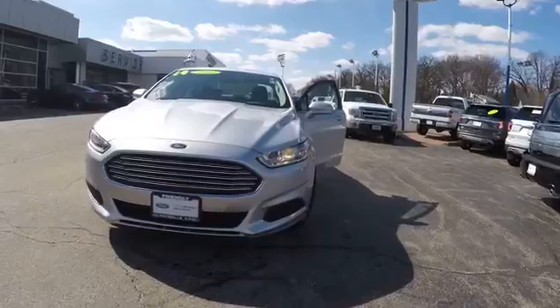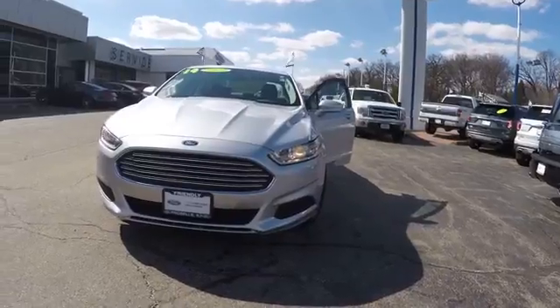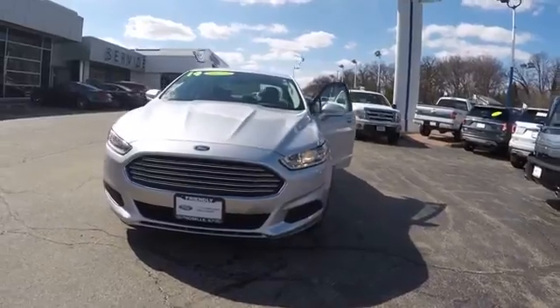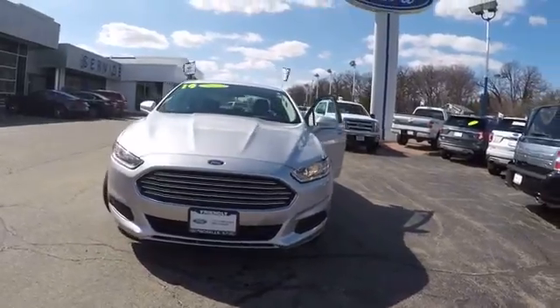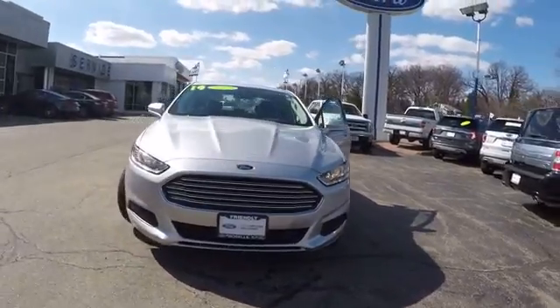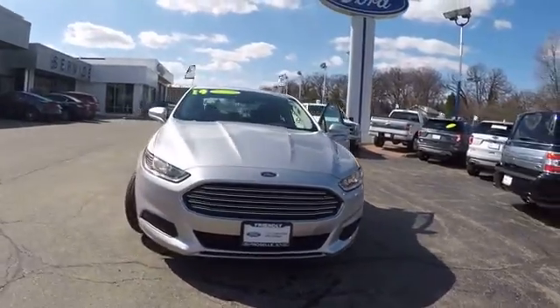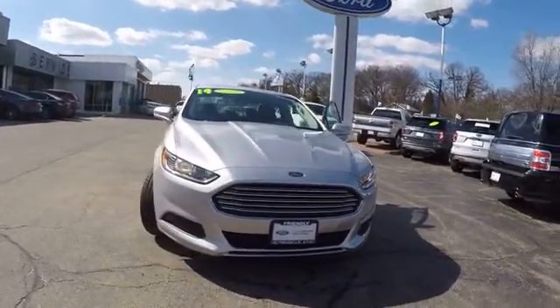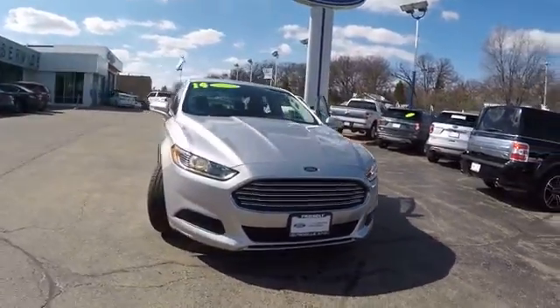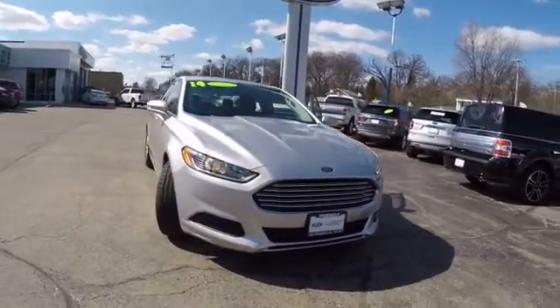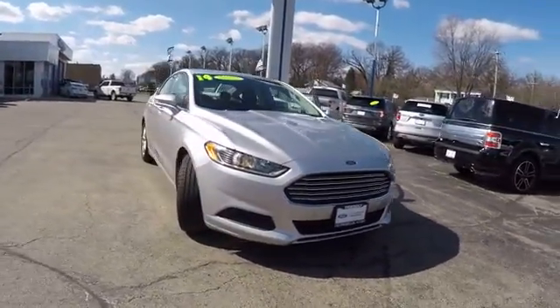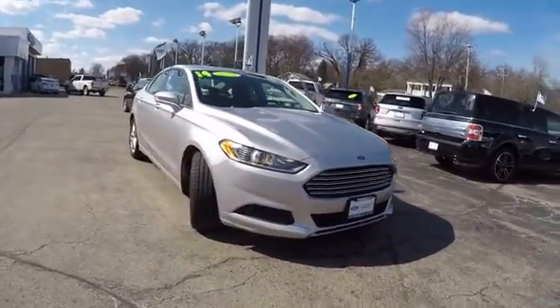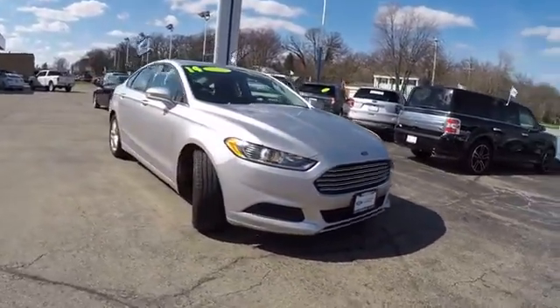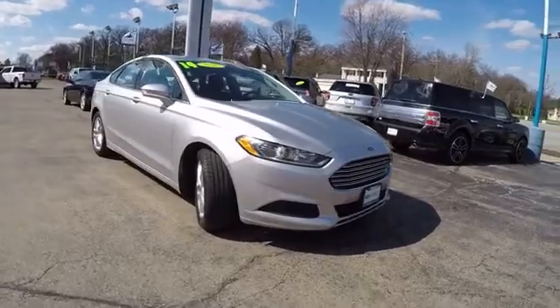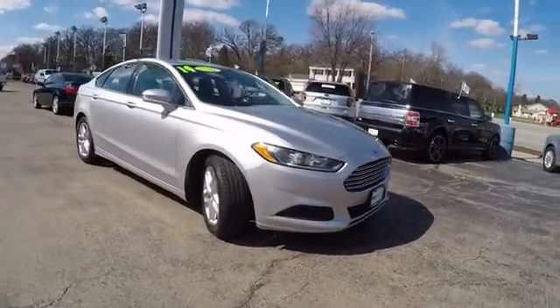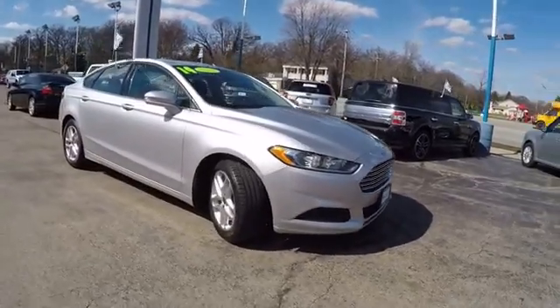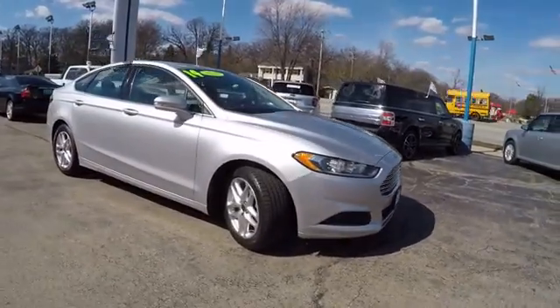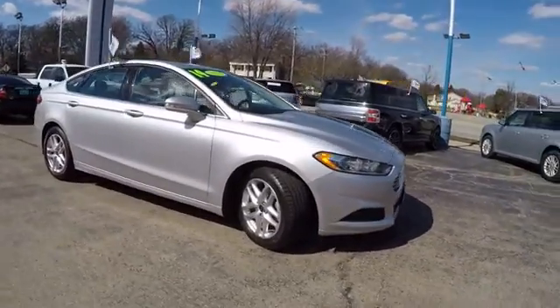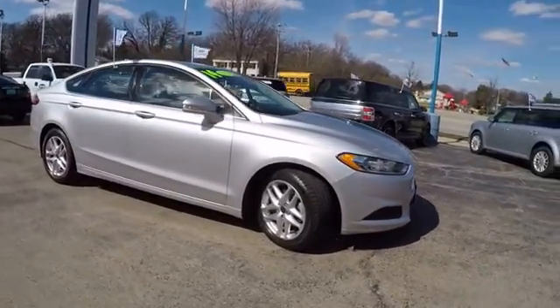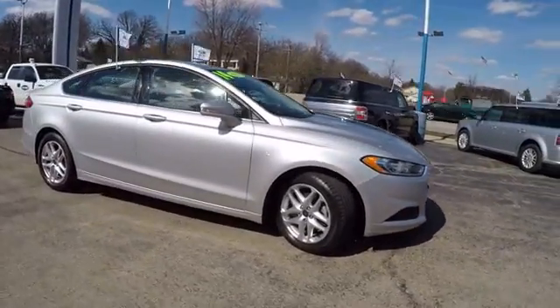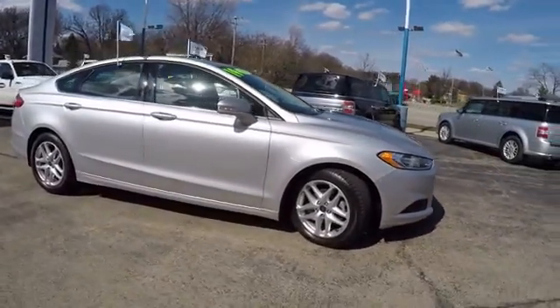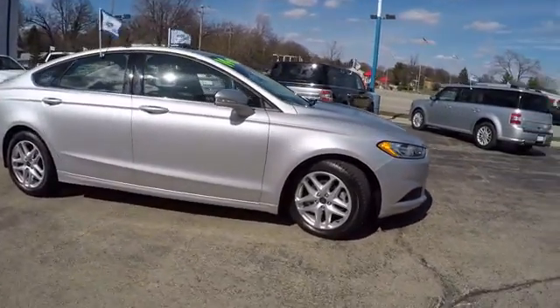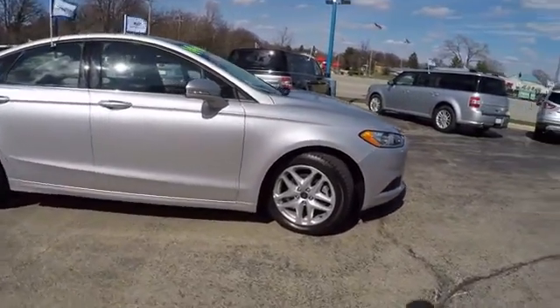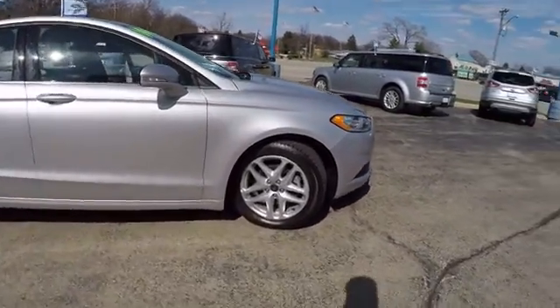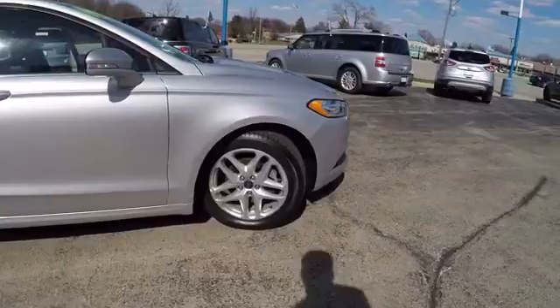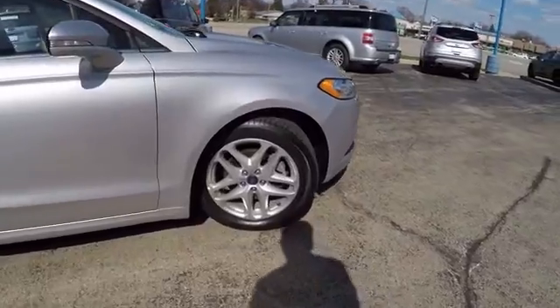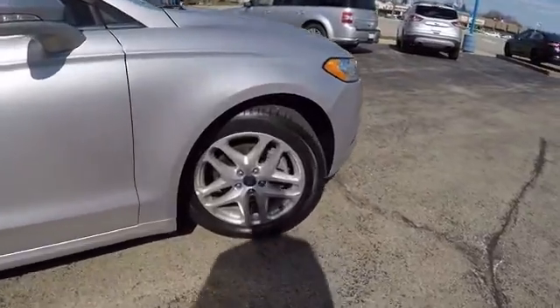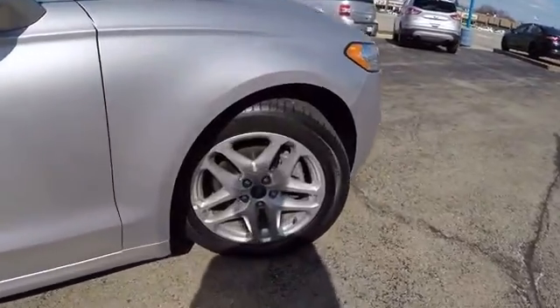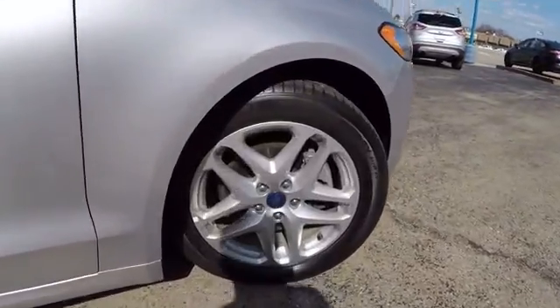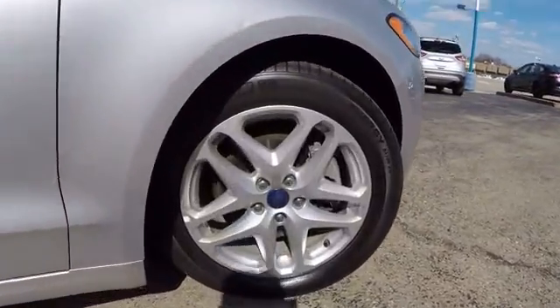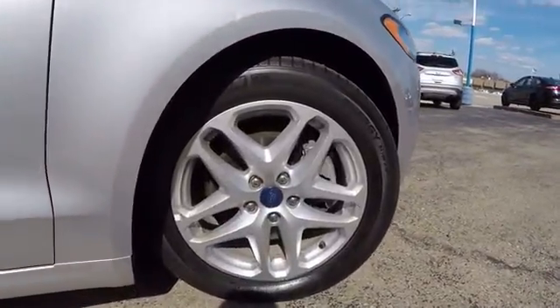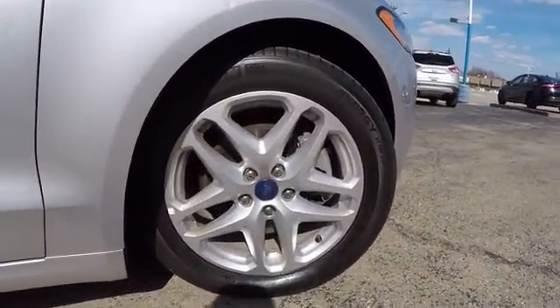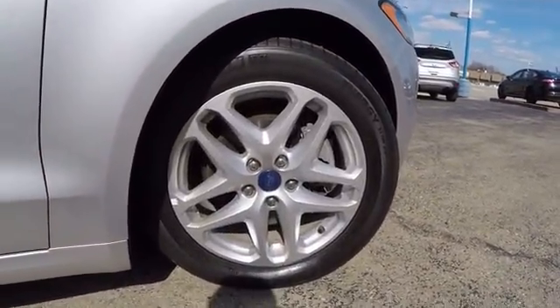The 2014 Fusion. You can have both impressive power and great economy in a Fusion, and it is priced below $20,000. This vehicle has less than 30,000 miles. Here are some of this vehicle's great options.